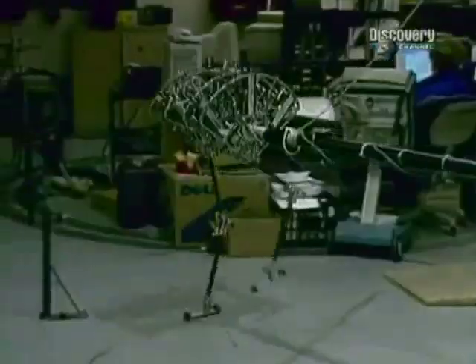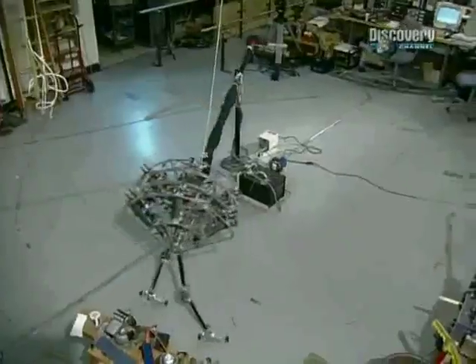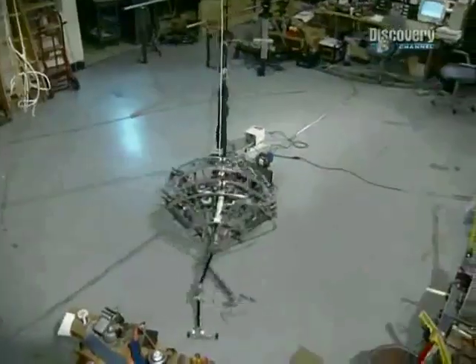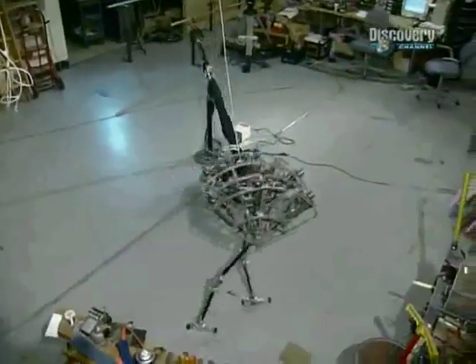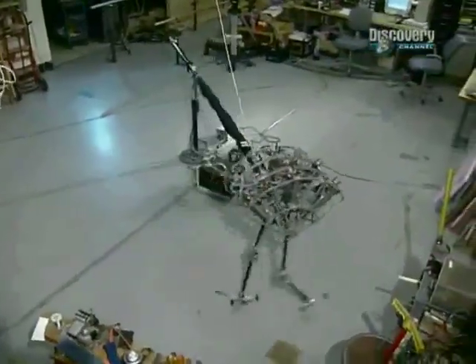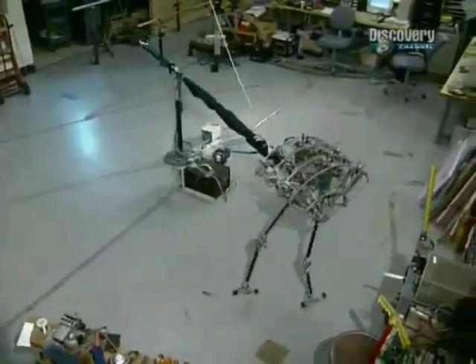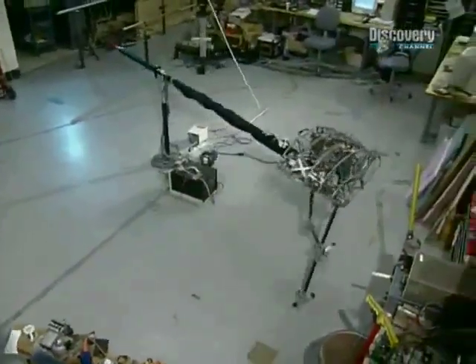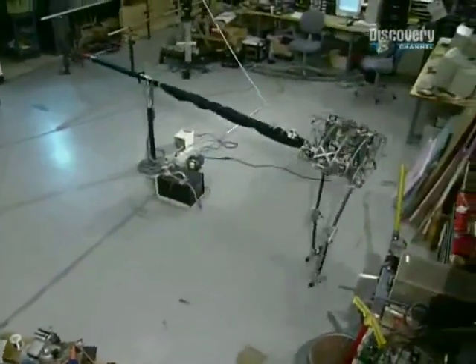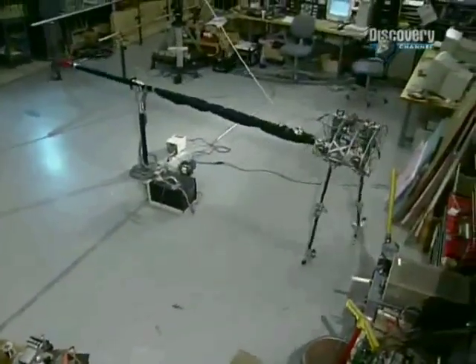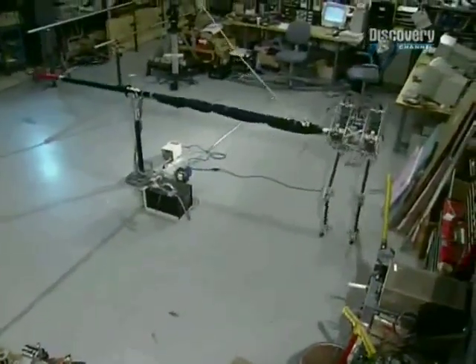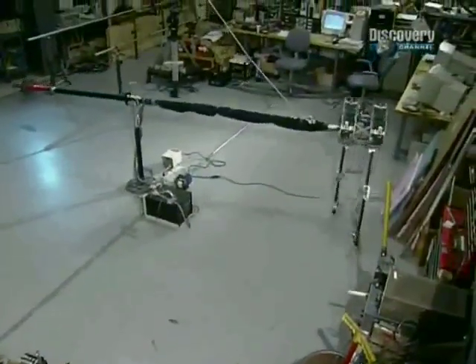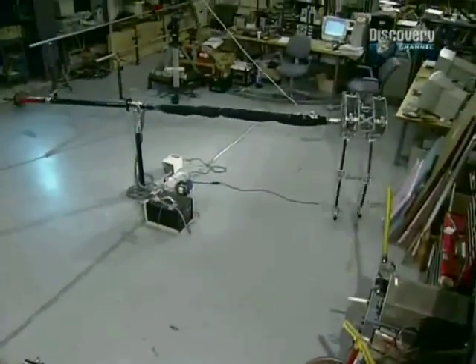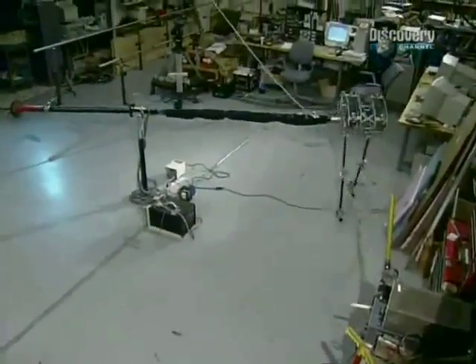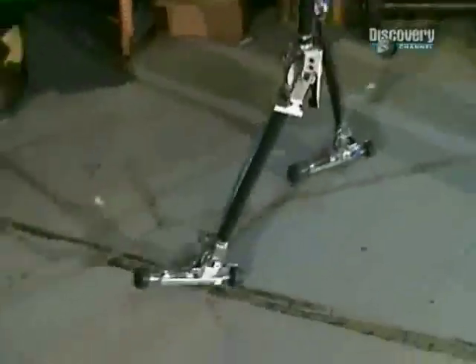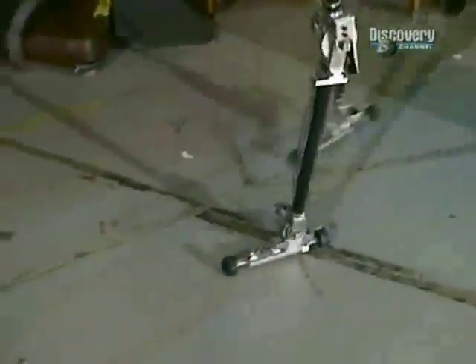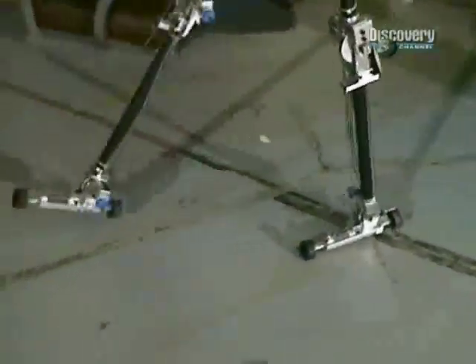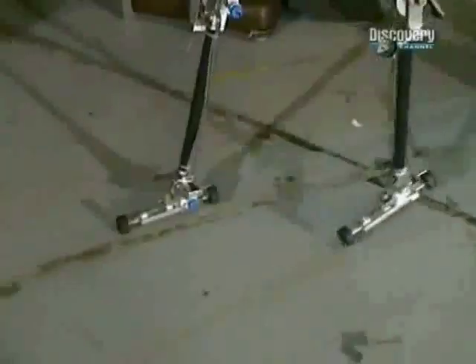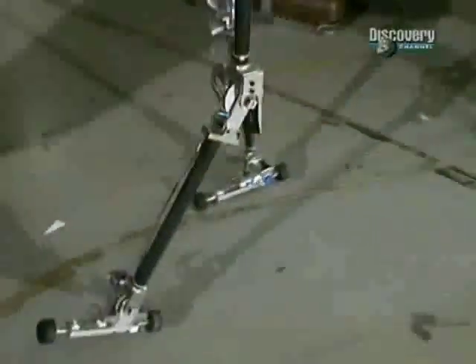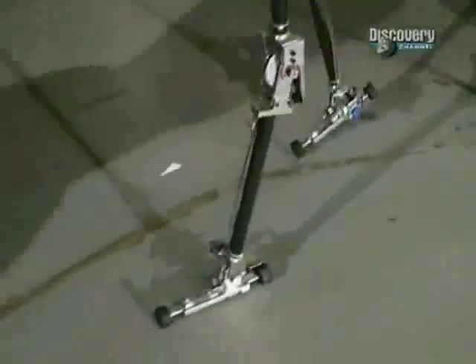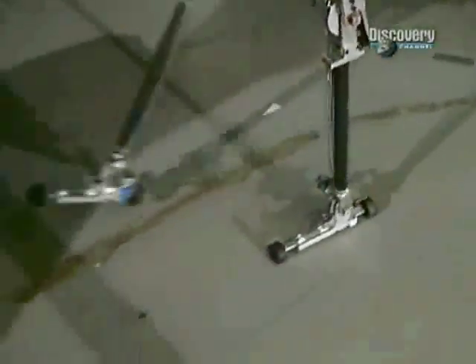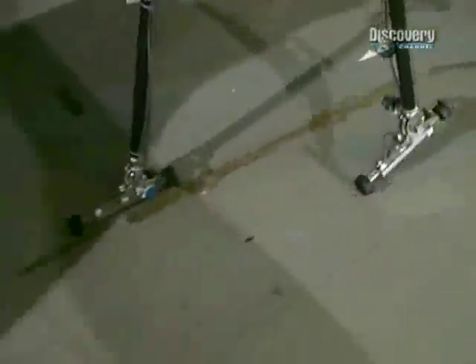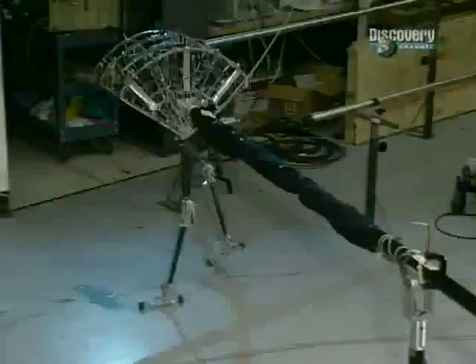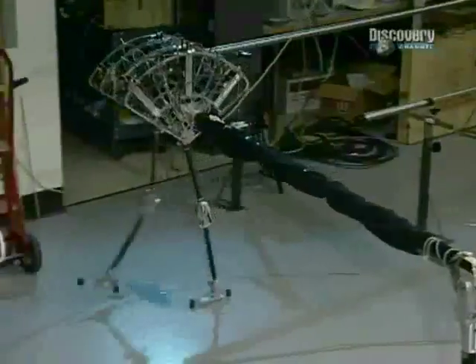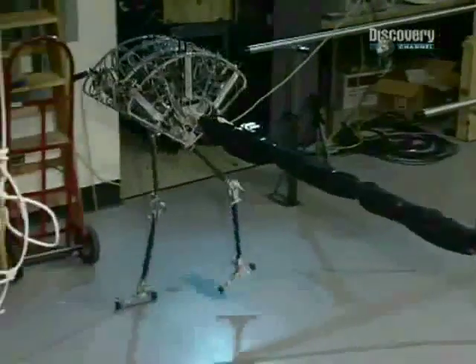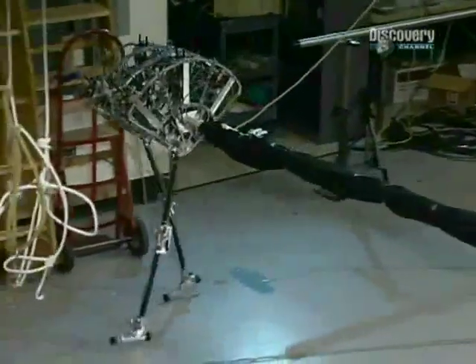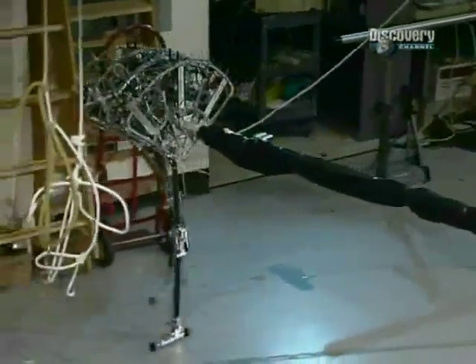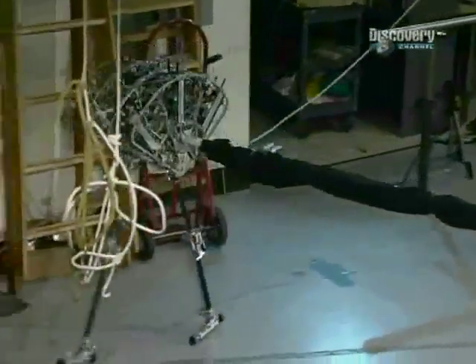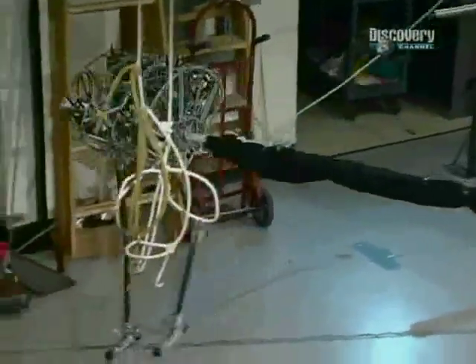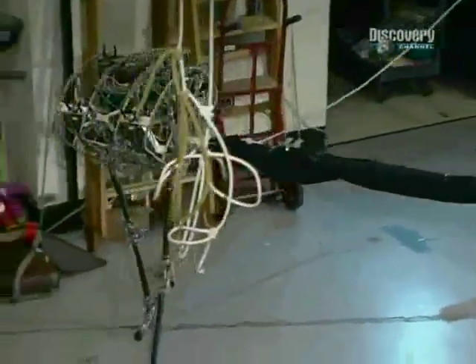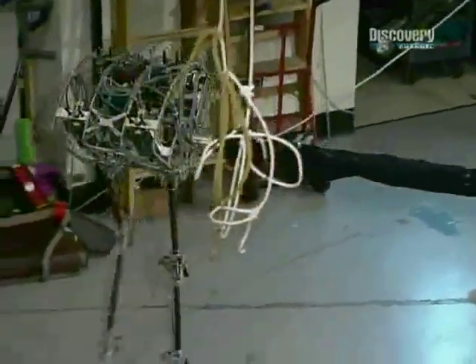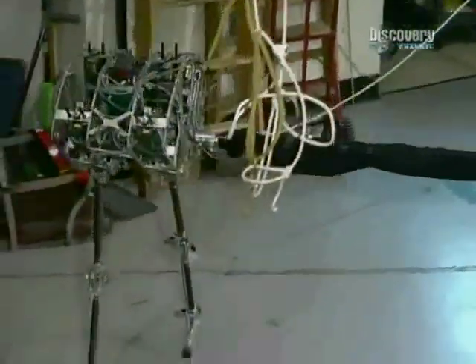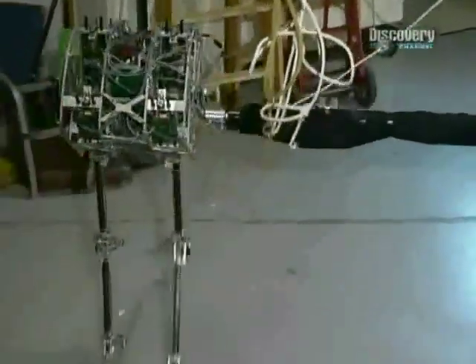Spring Flamingo uses another idea borrowed from nature: tendons. The motors are located above the legs, and power is transferred down wire tendons.